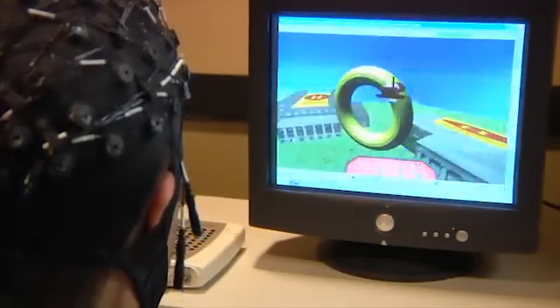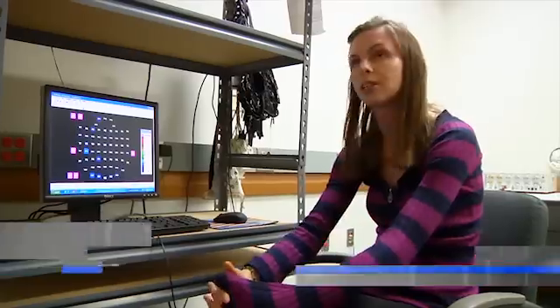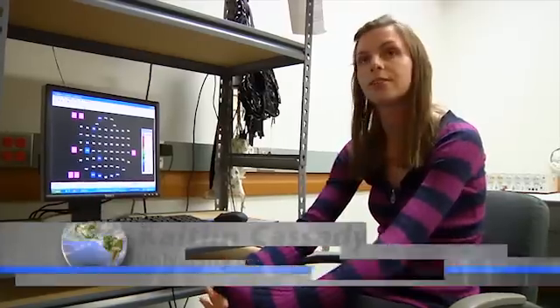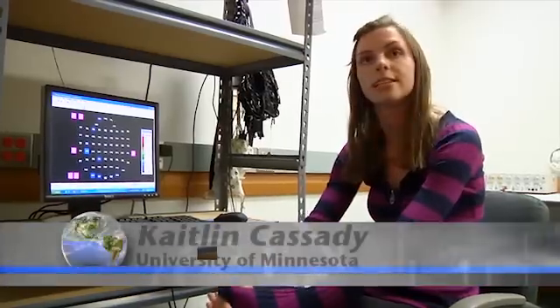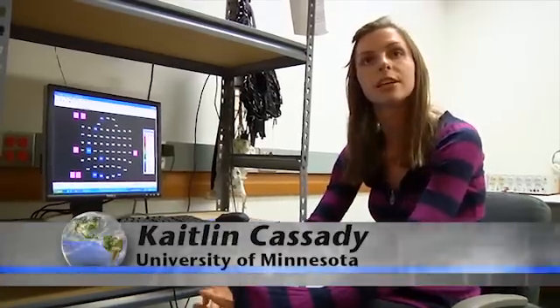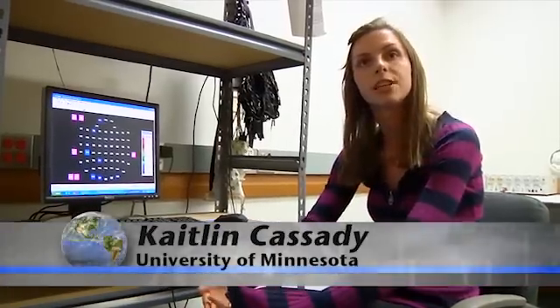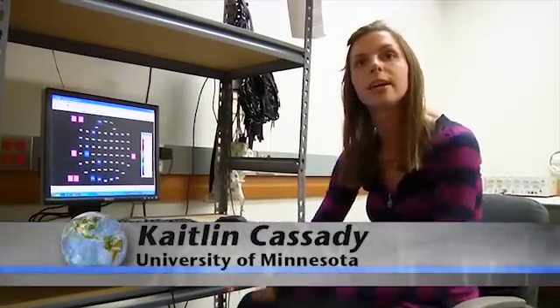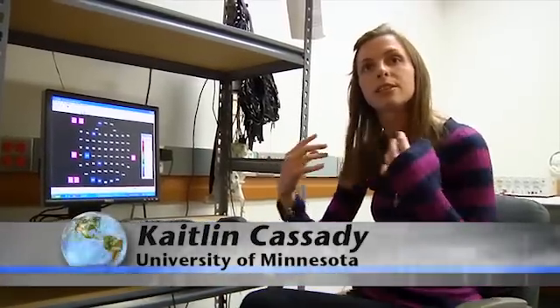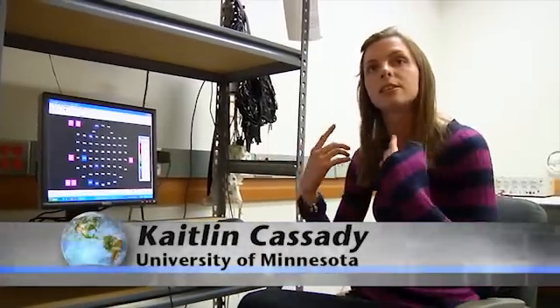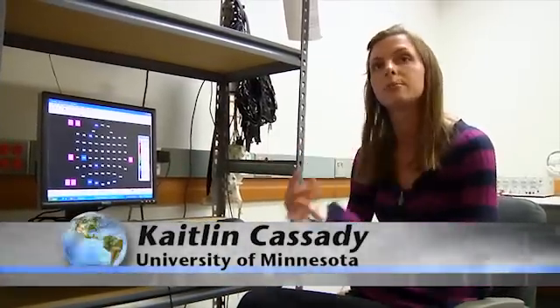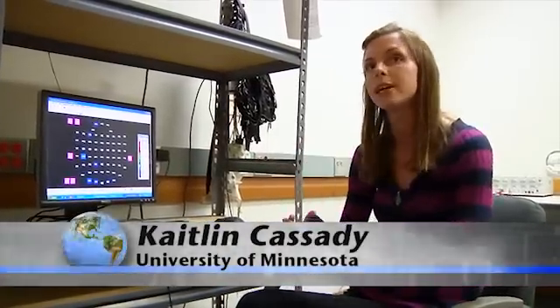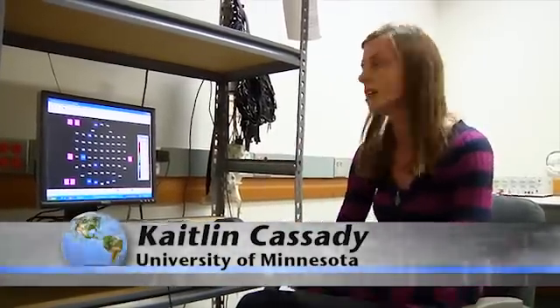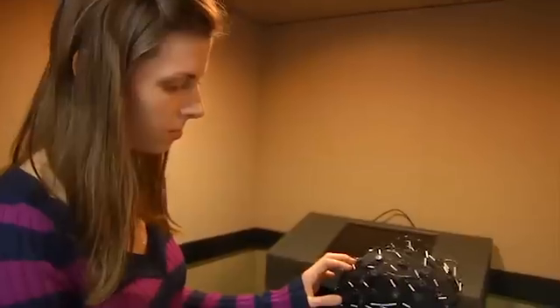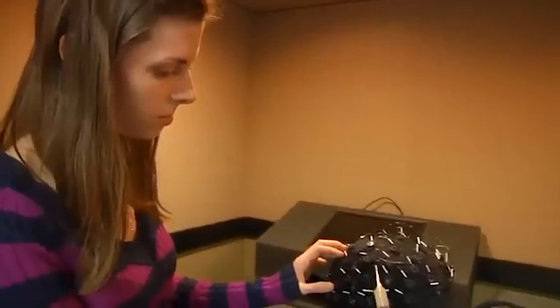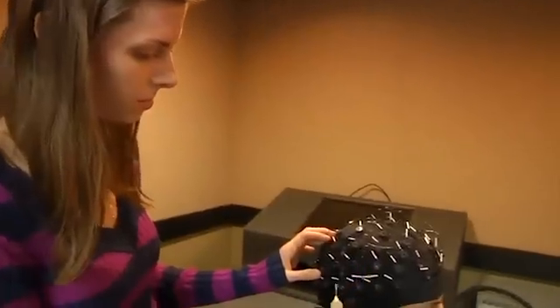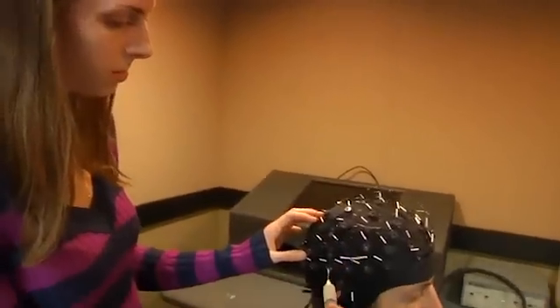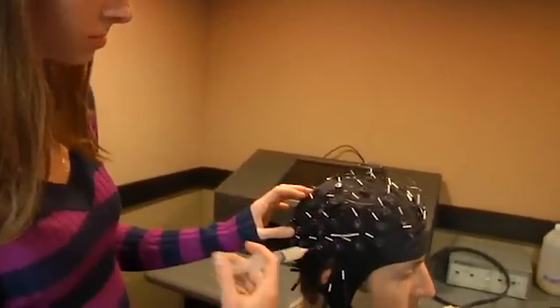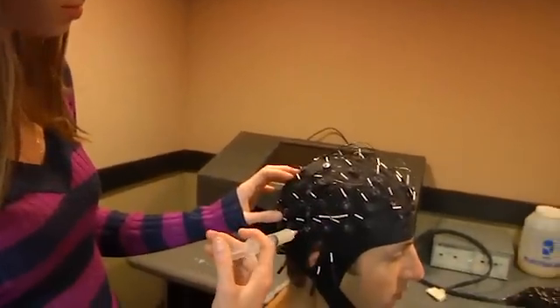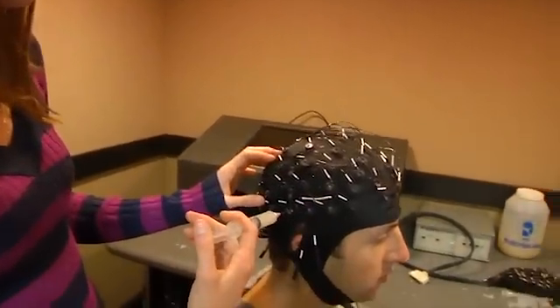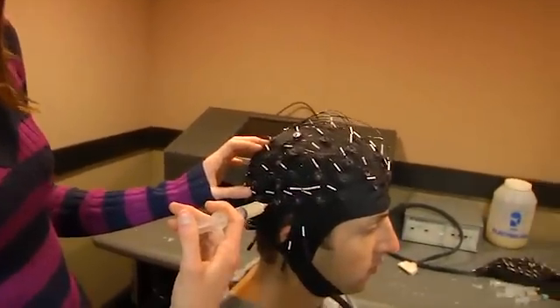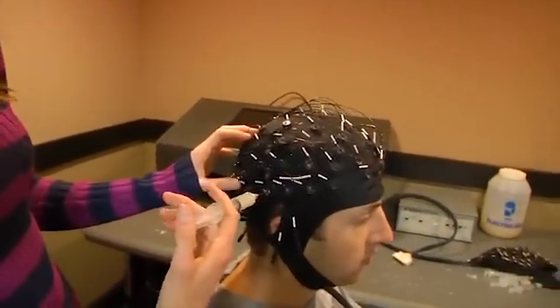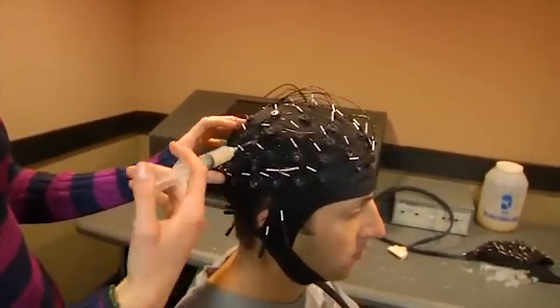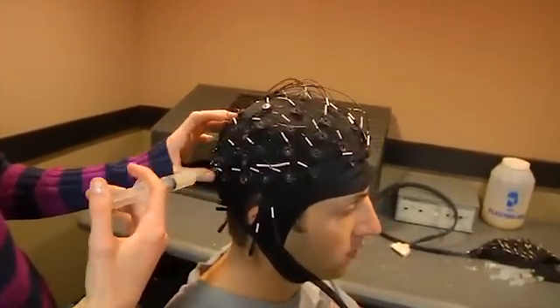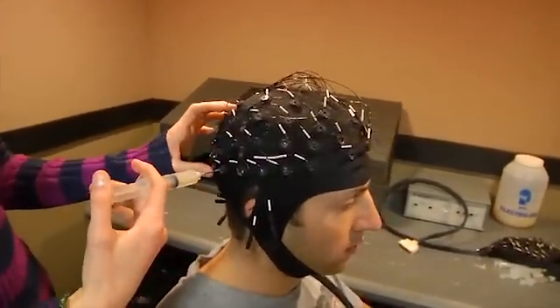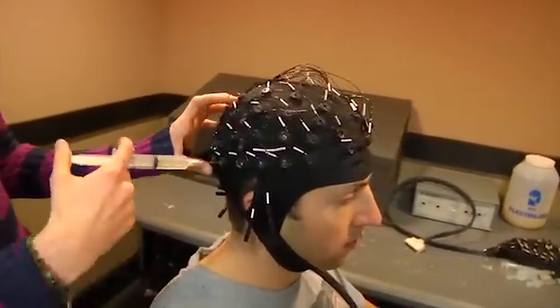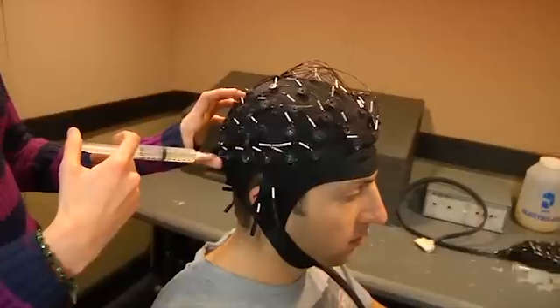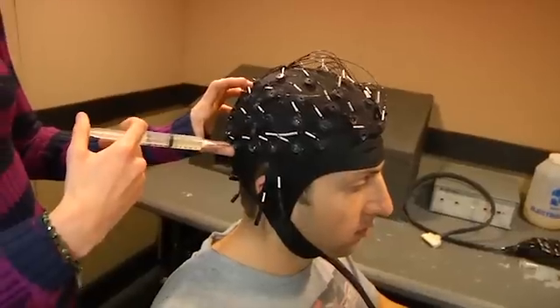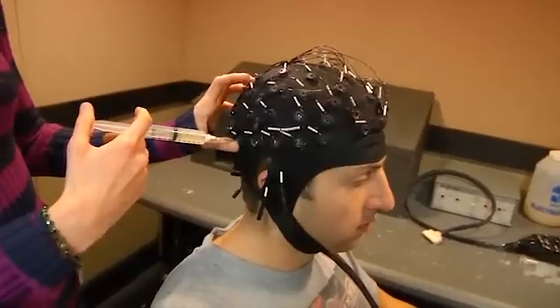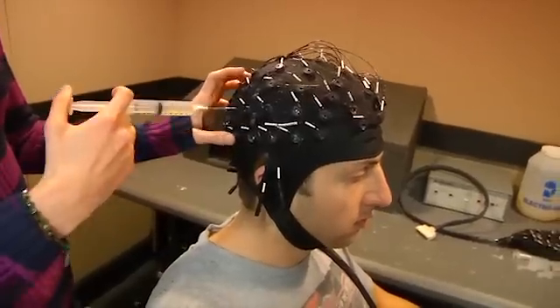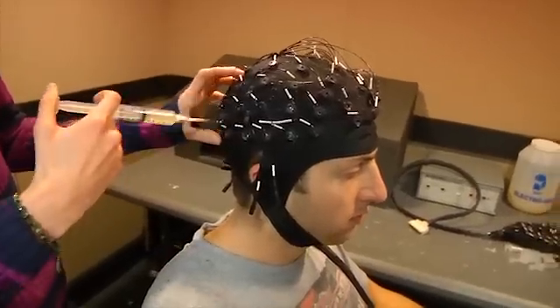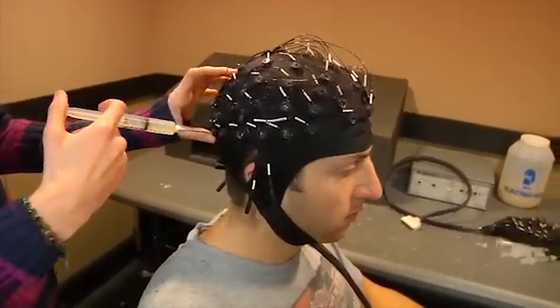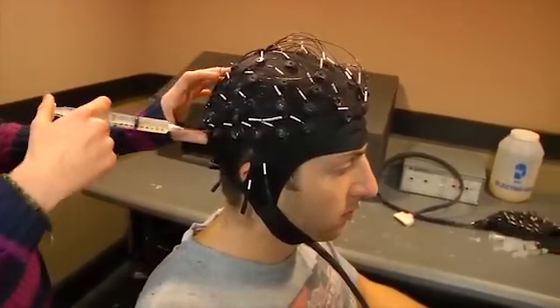We insert two different kinds of conductive gel that help us conduct a signal from his brain. The interface is non-invasive — no implants — just an electroencephalography or EEG cap with 64 electrodes.